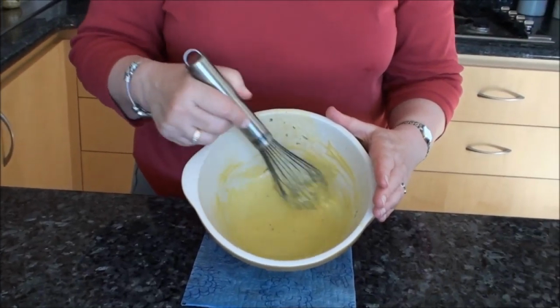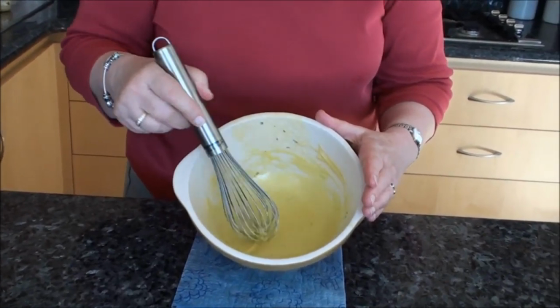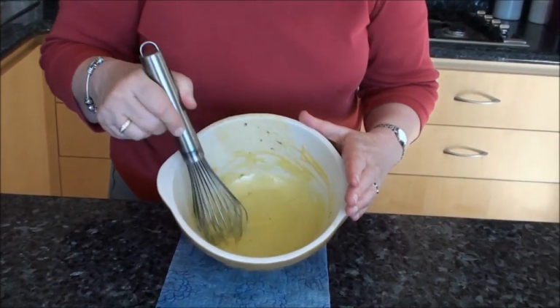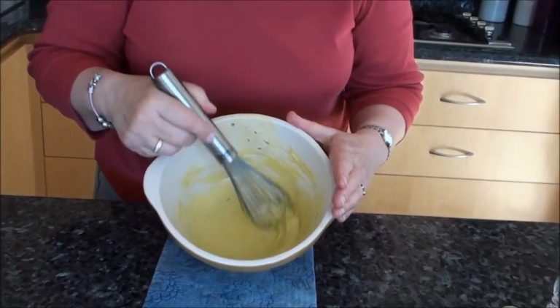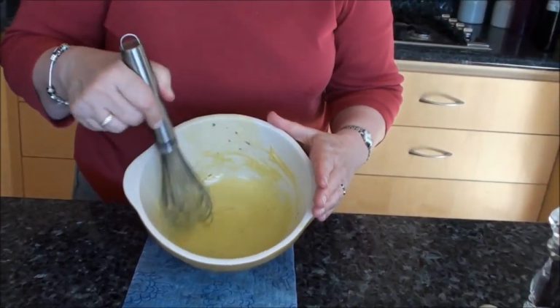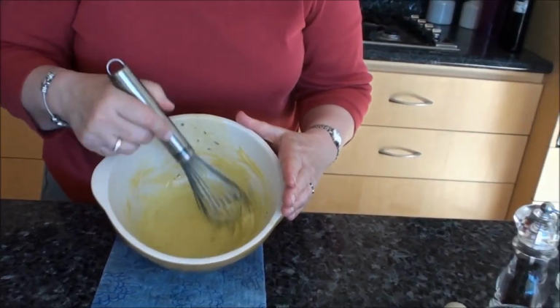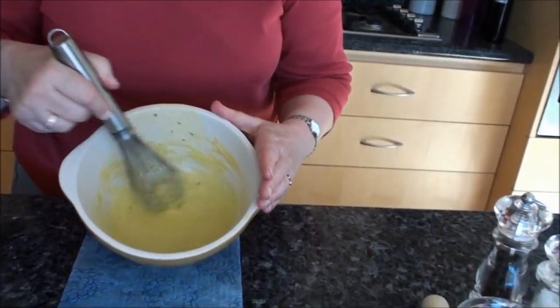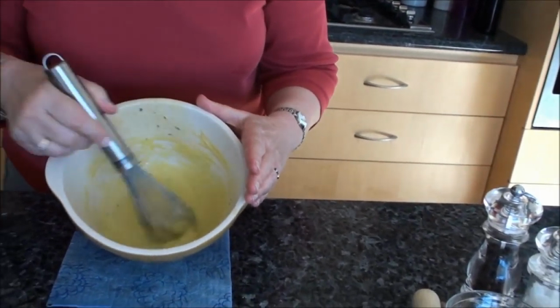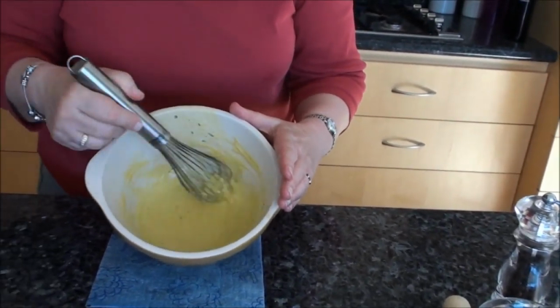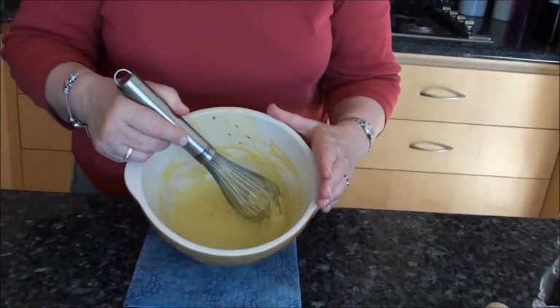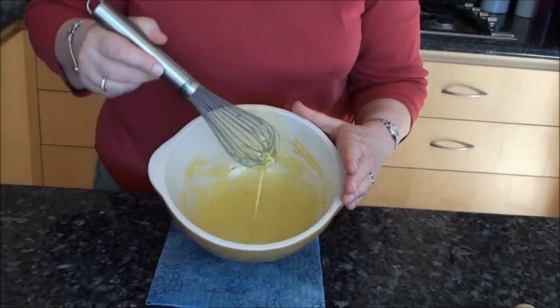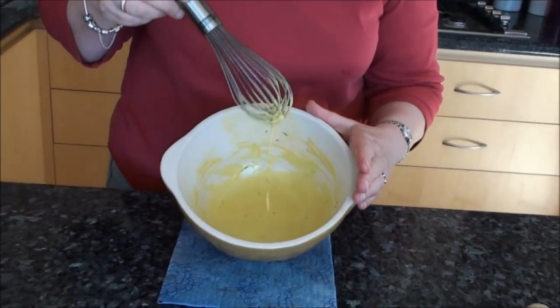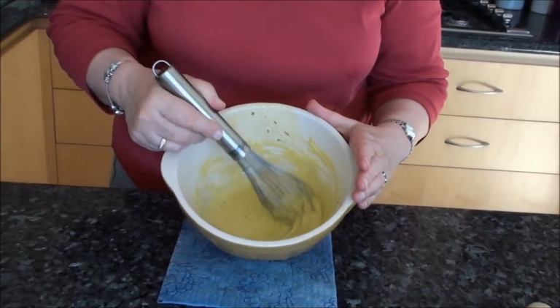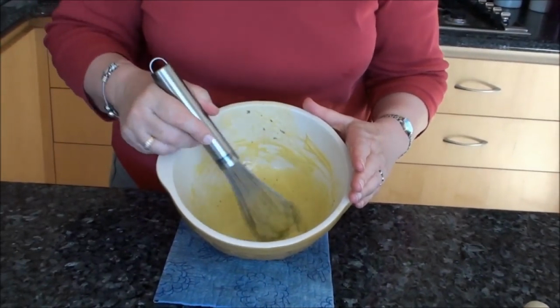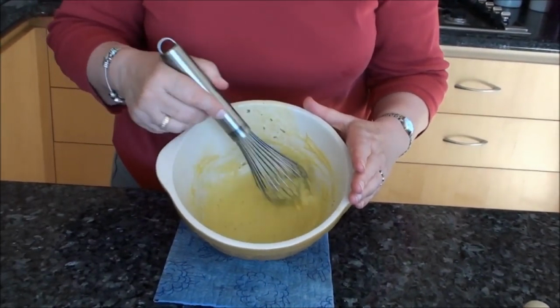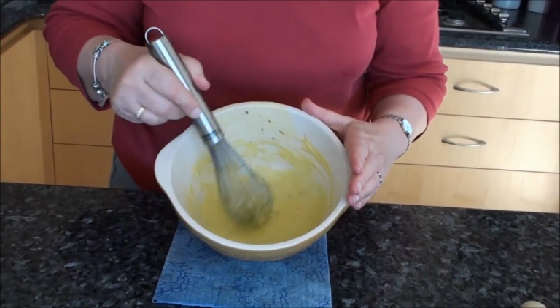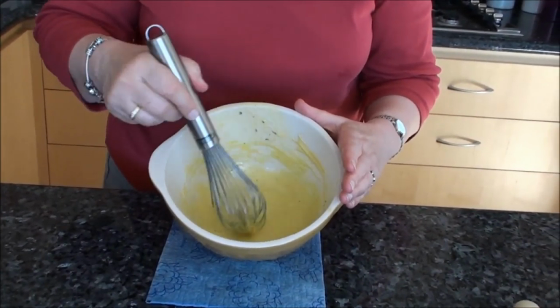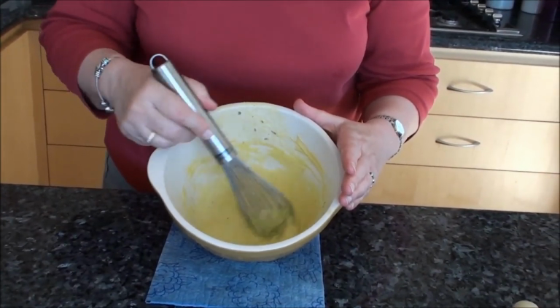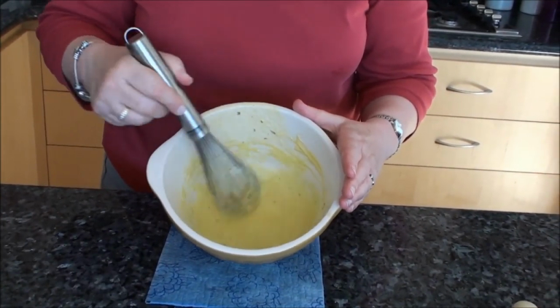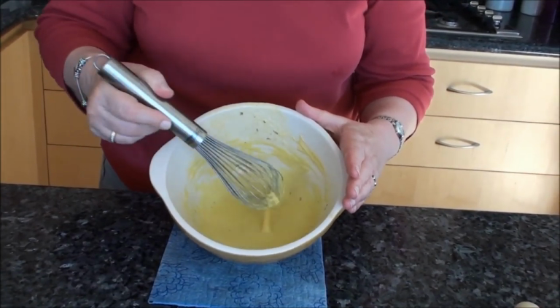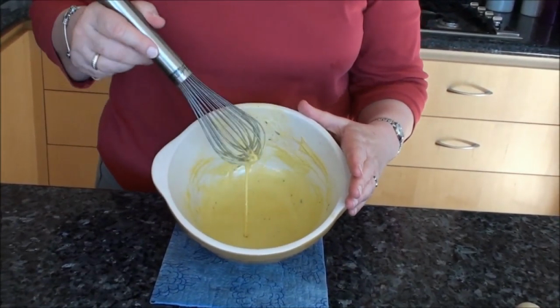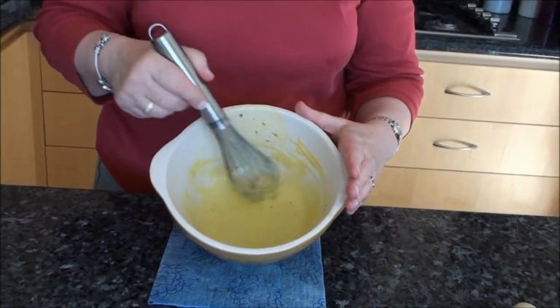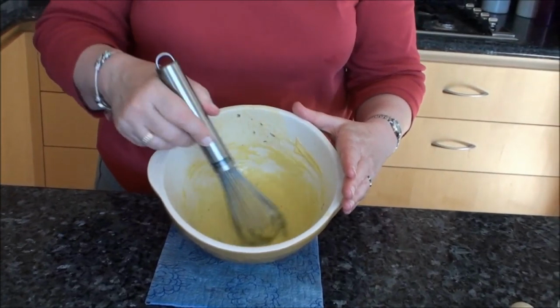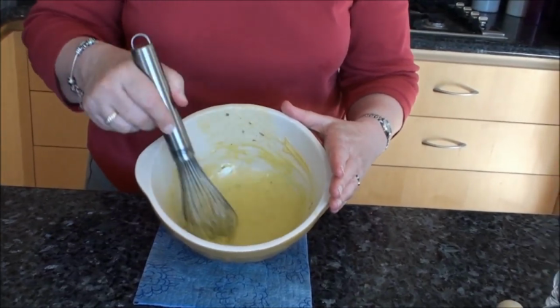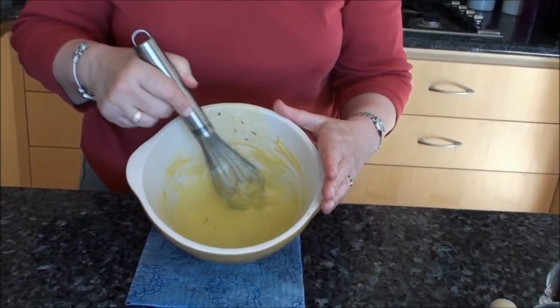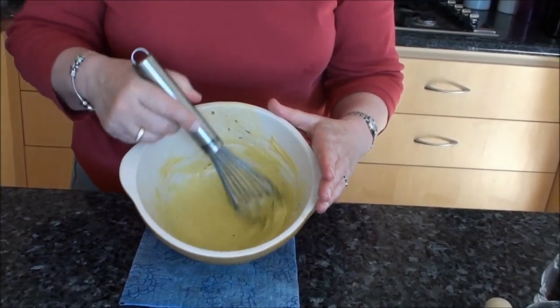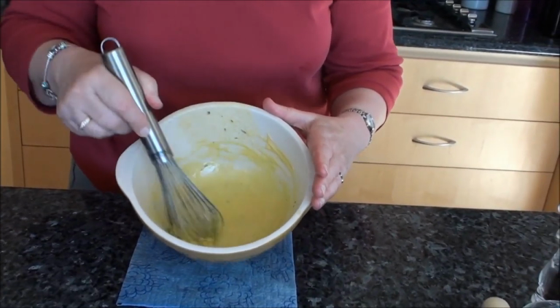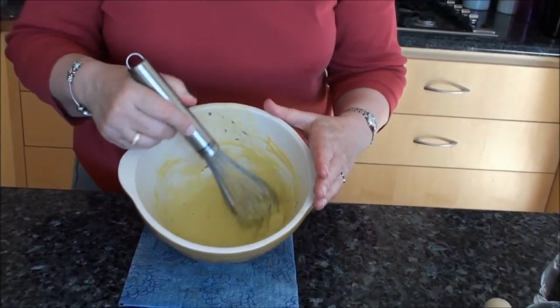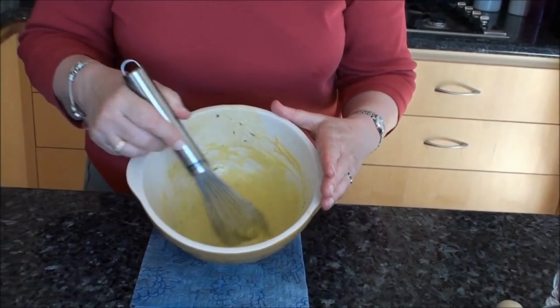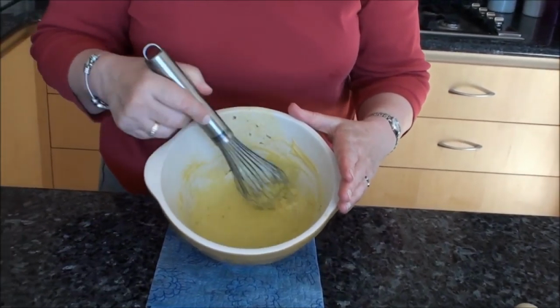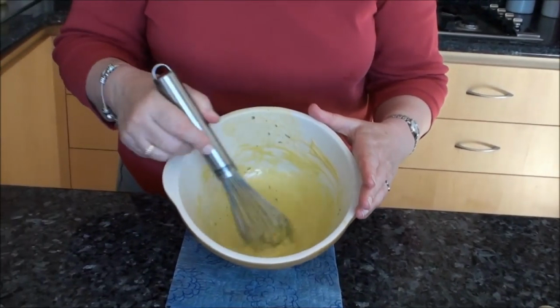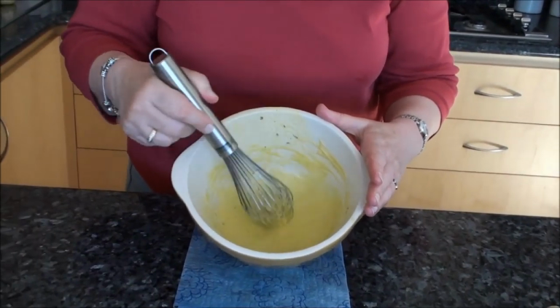Now as you see, that has absorbed all the oil and has become a beautiful consistency — not too thick but not too thin either — so you can pour it over your roast meat, ham, or whatever you fancy.